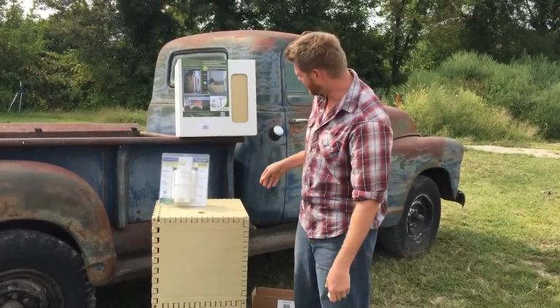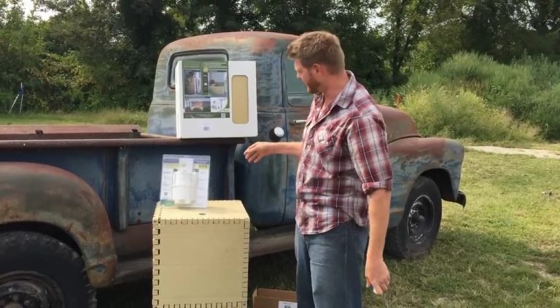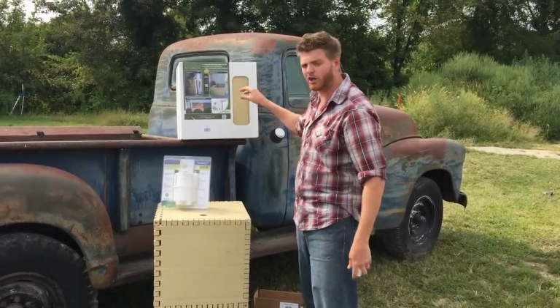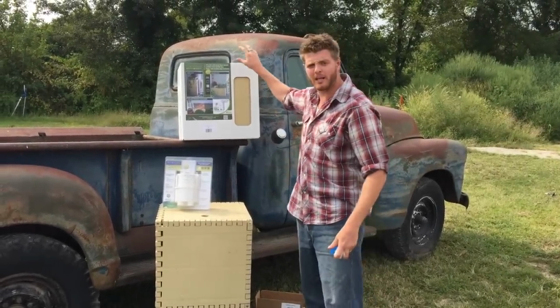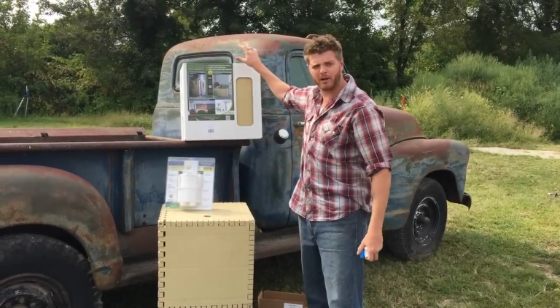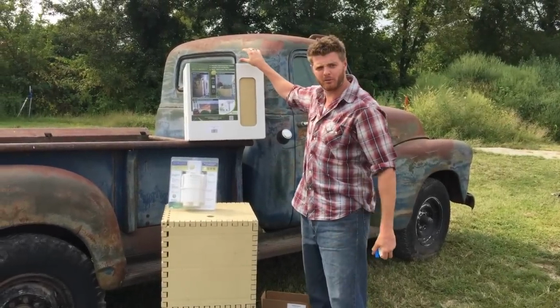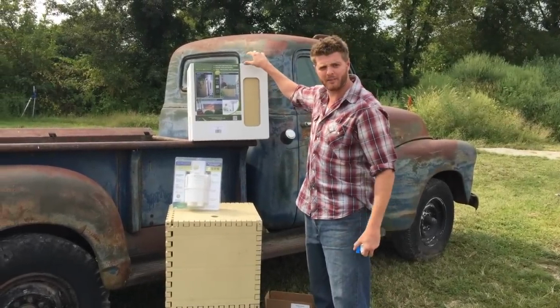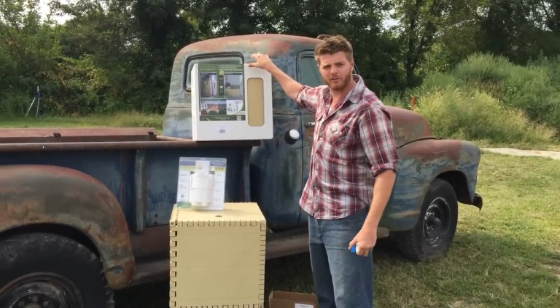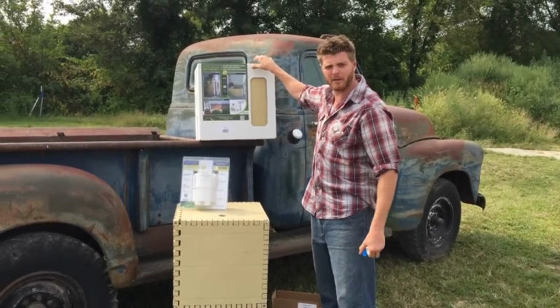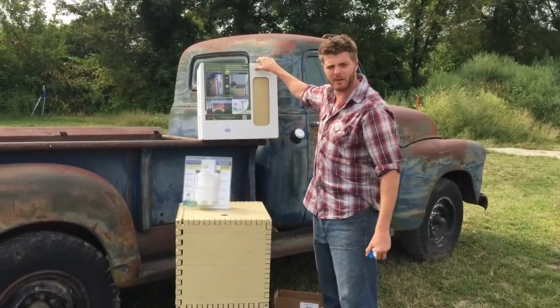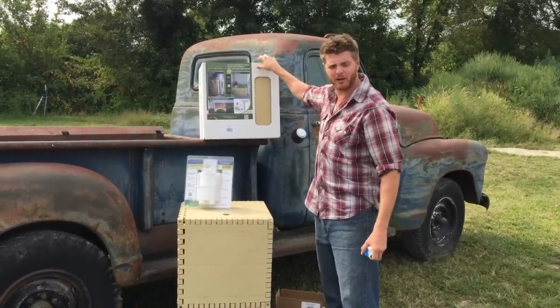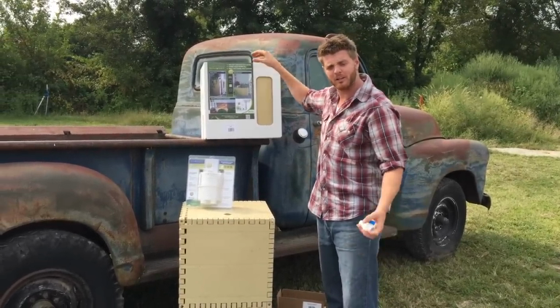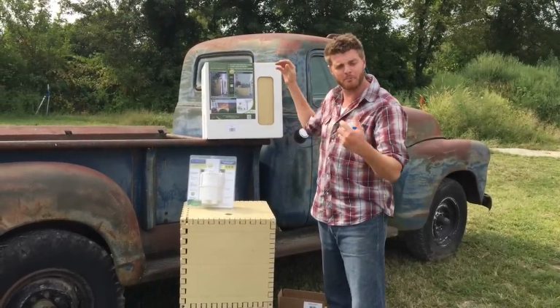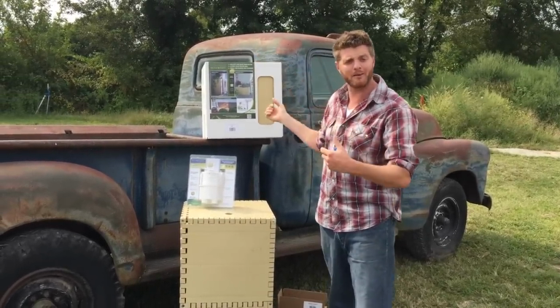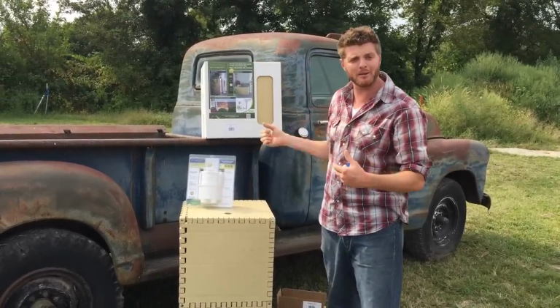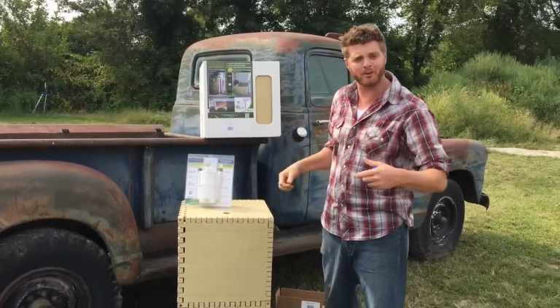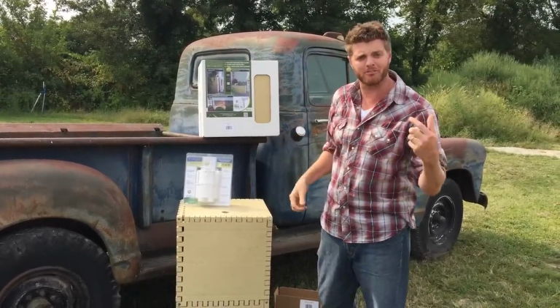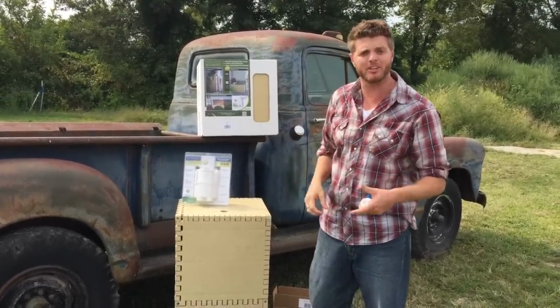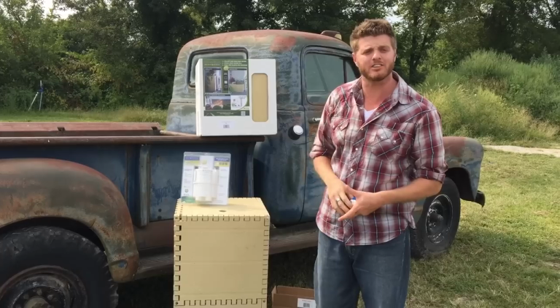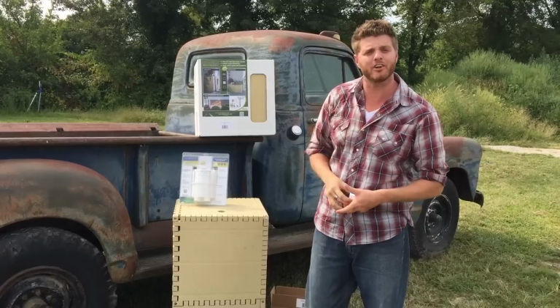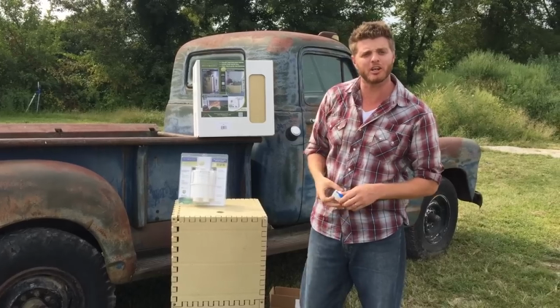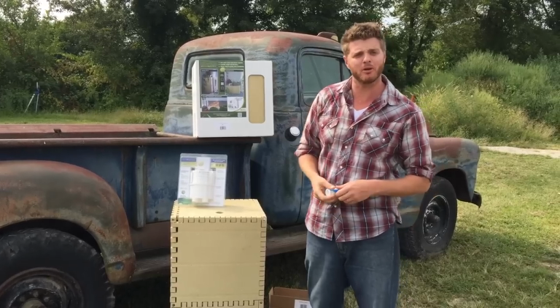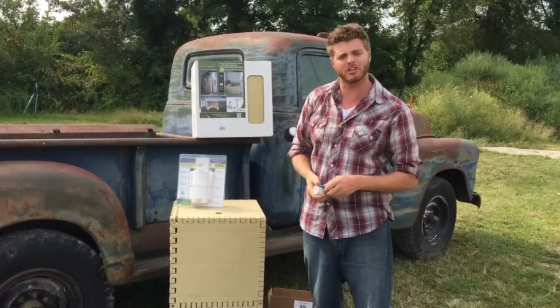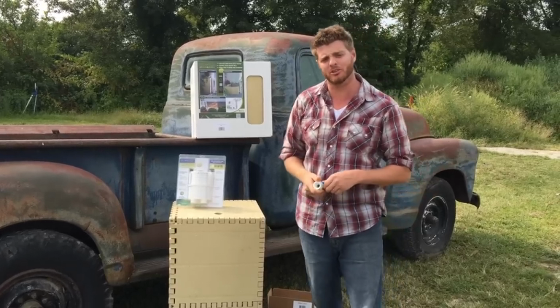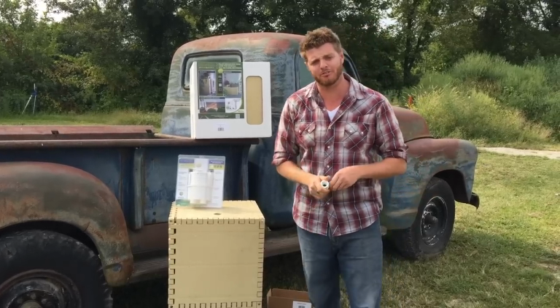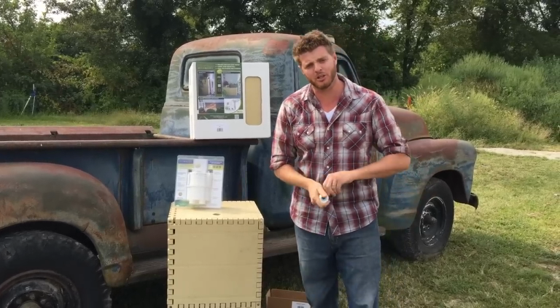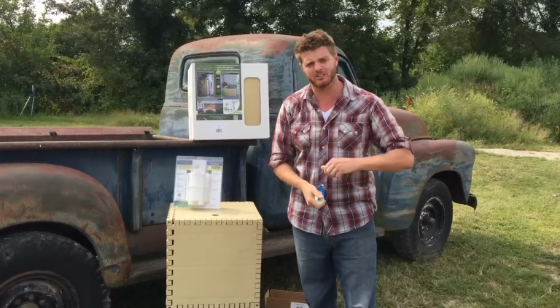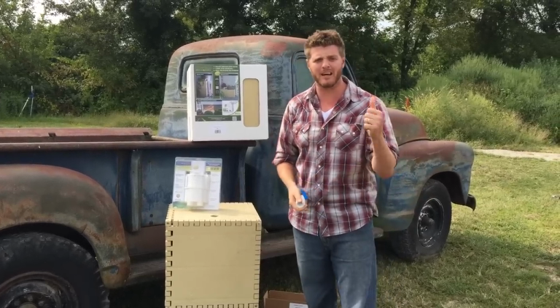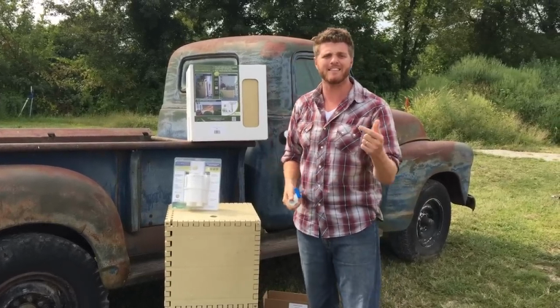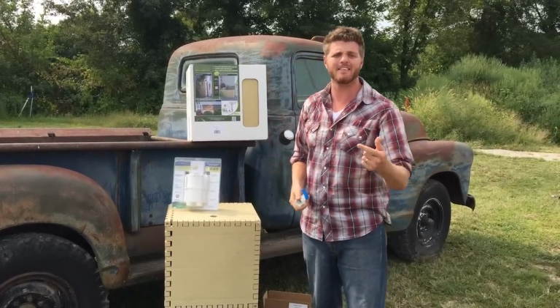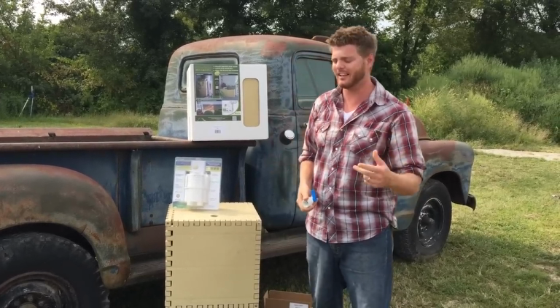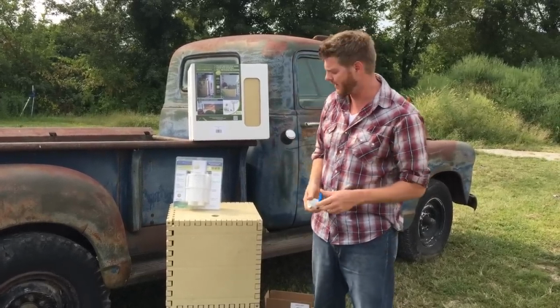Today we're talking about our rain barrel. The cool thing about the rain barrel — if you buy a rain barrel, you're getting free tickets to the Heirloom Expo in Santa Rosa, California, September 8th, 9th, and 10th.